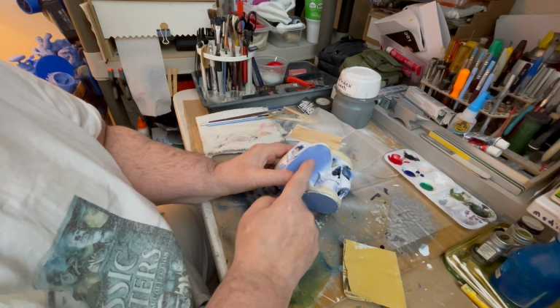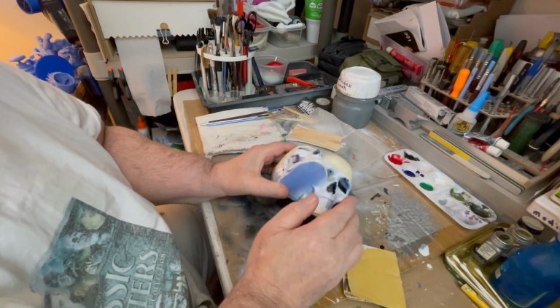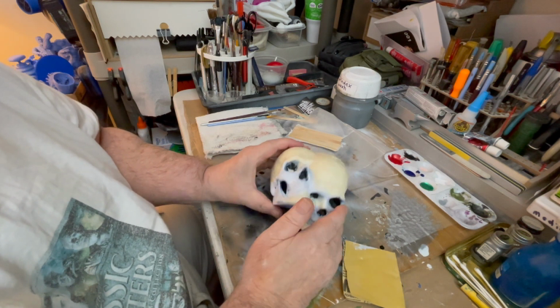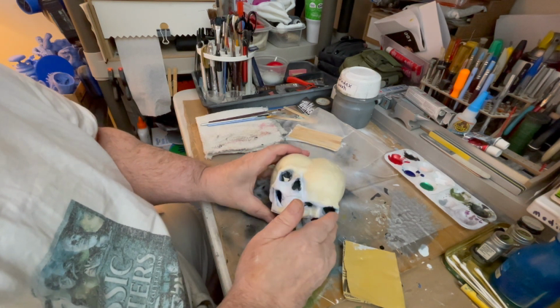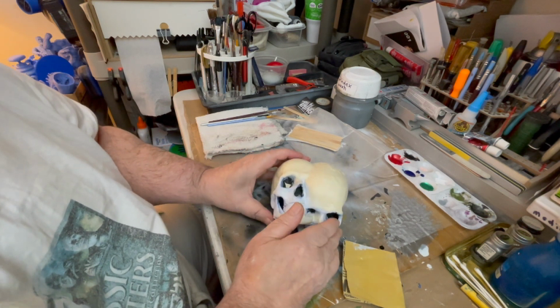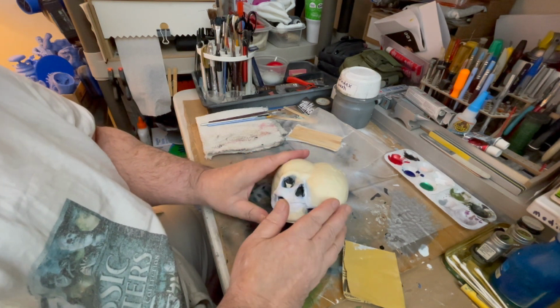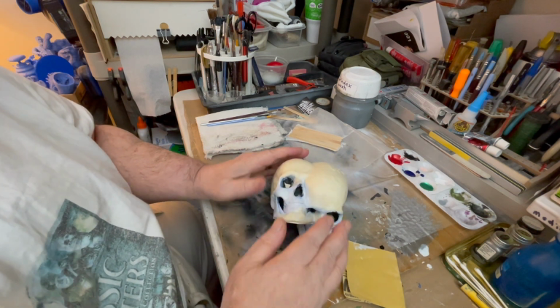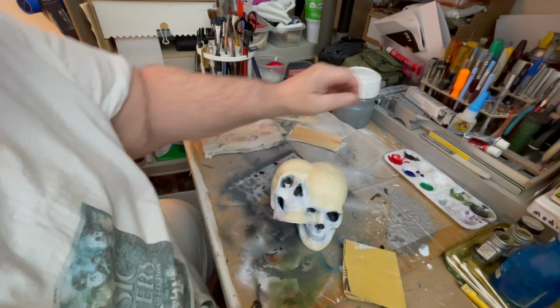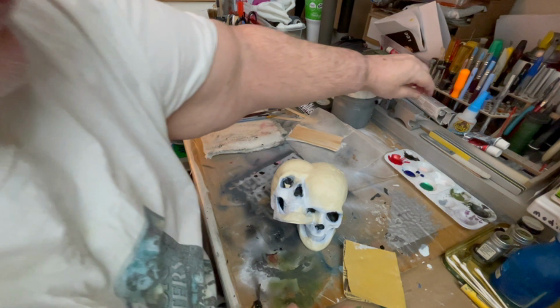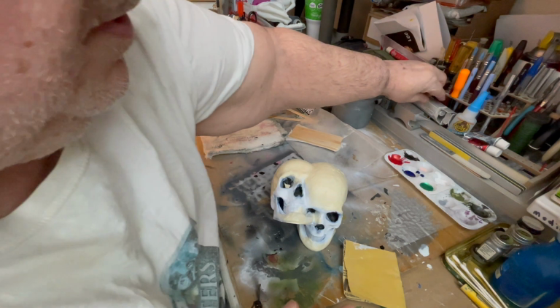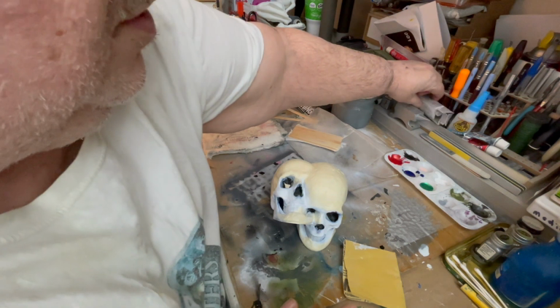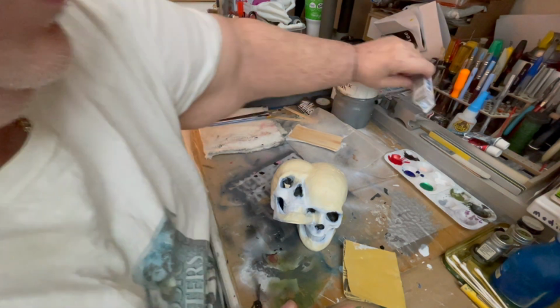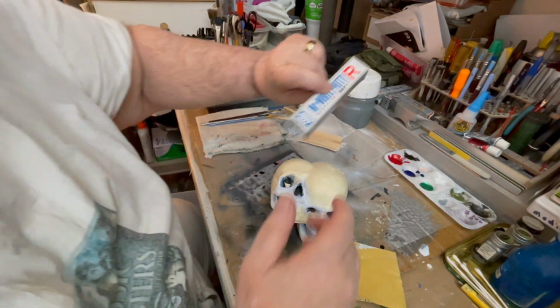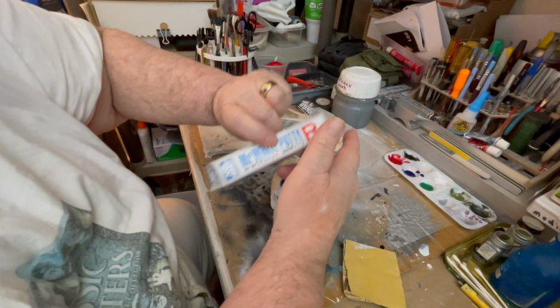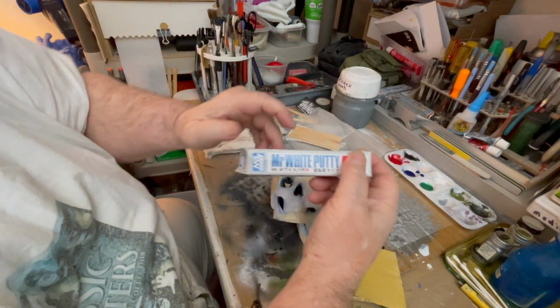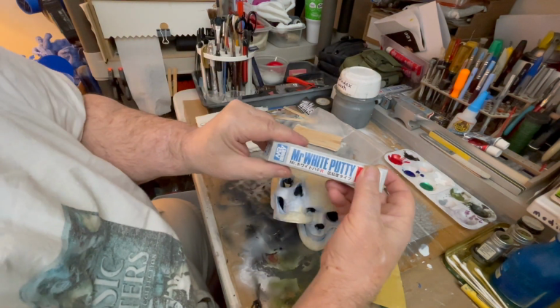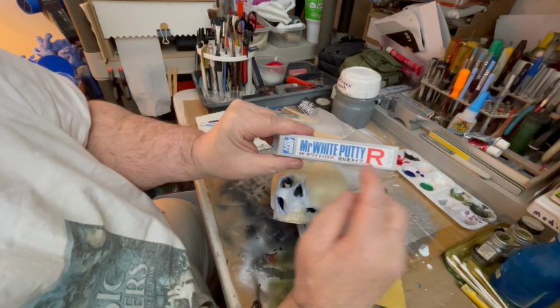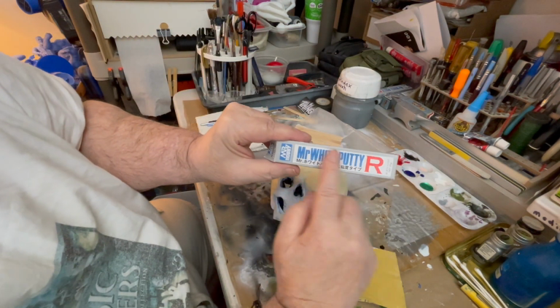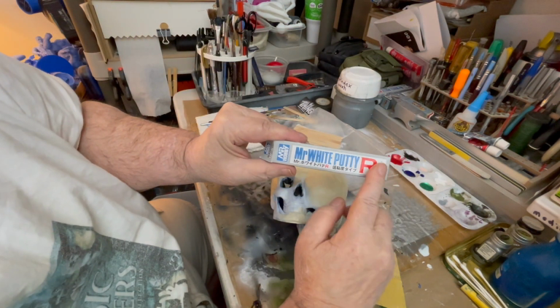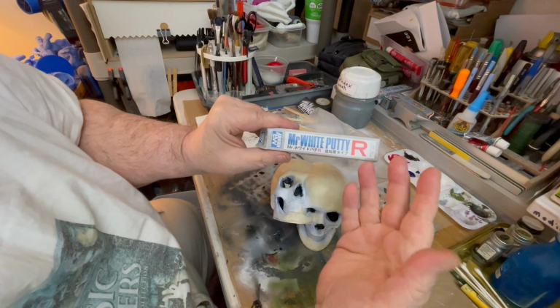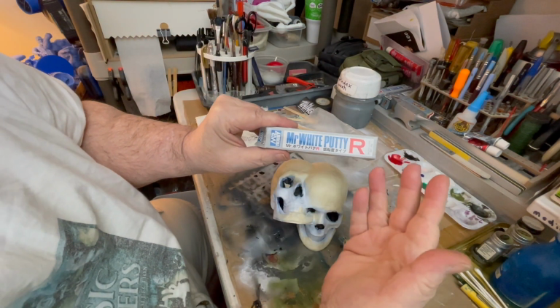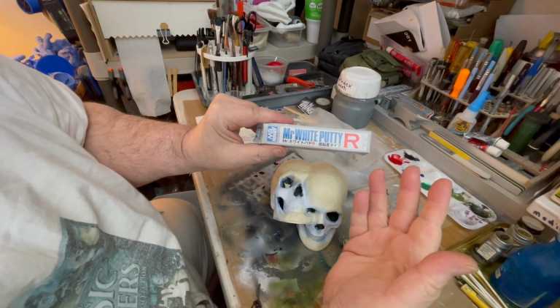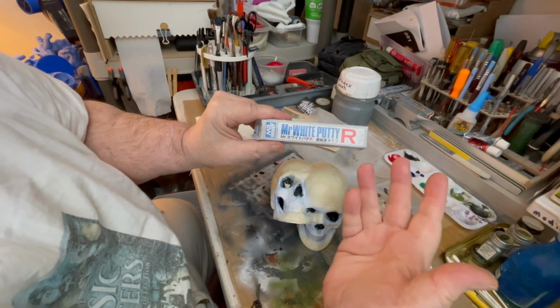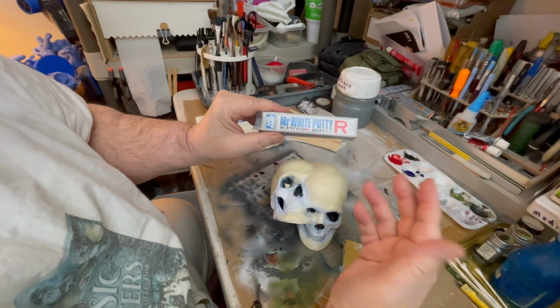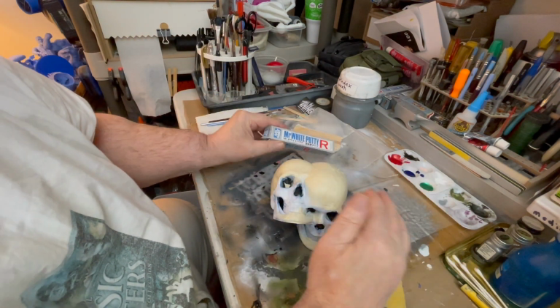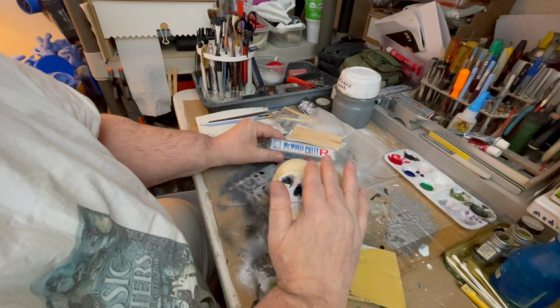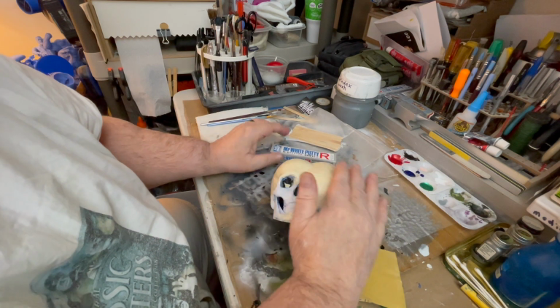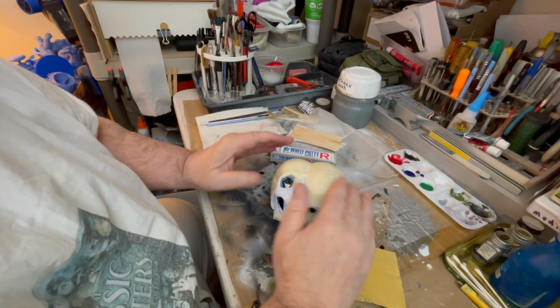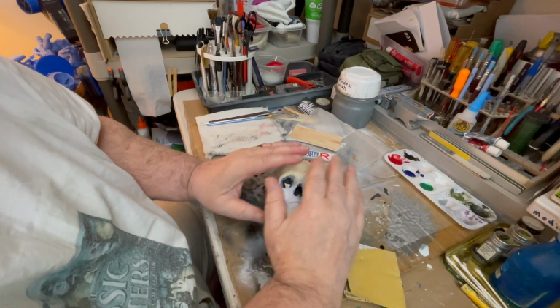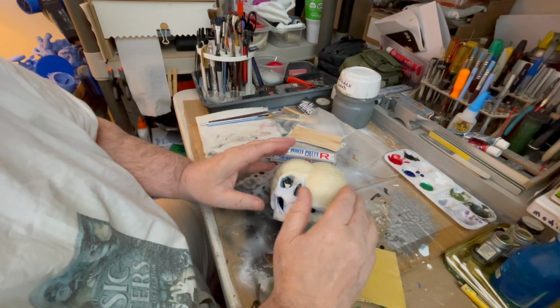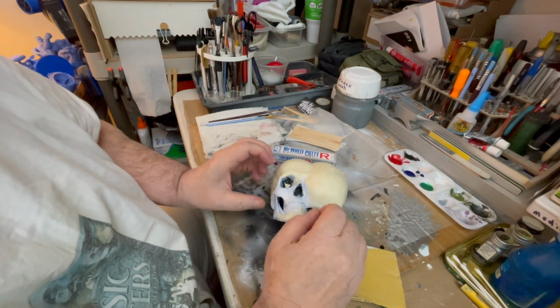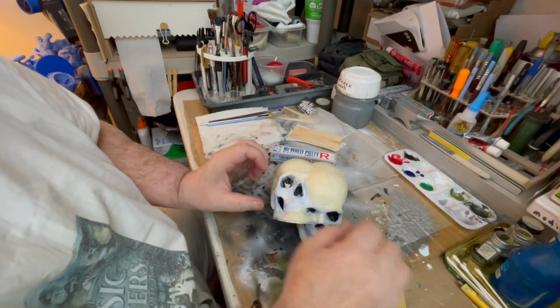So what you want to do is take some of this stuff right here — Mr. Putty — put on a rubber glove, and spread it over the top of the skull.